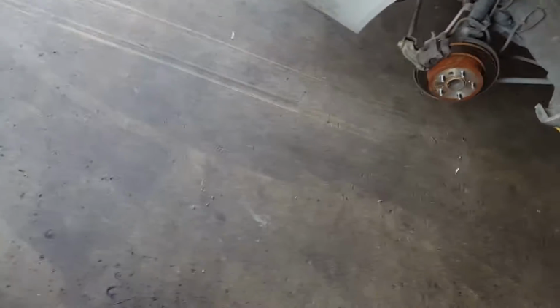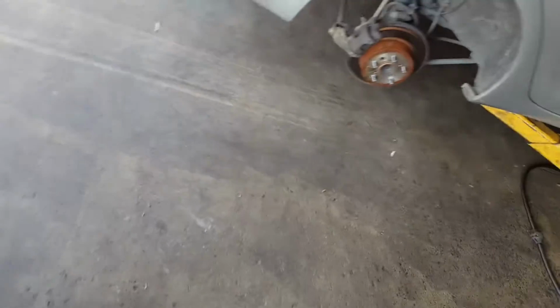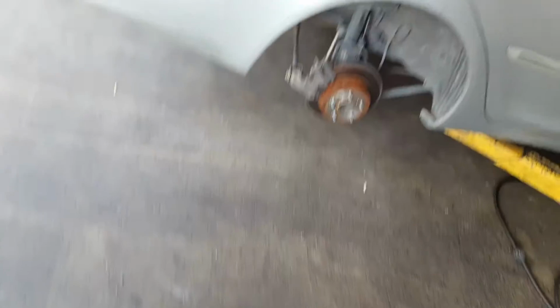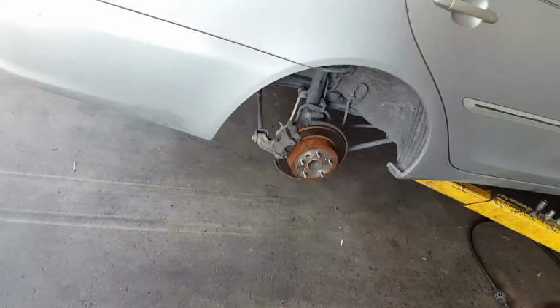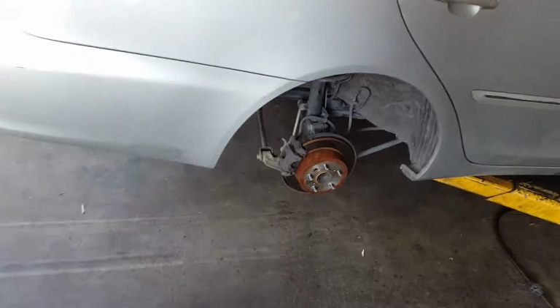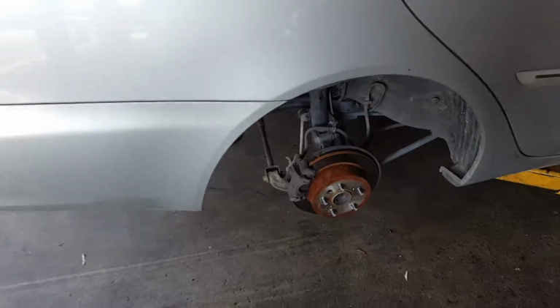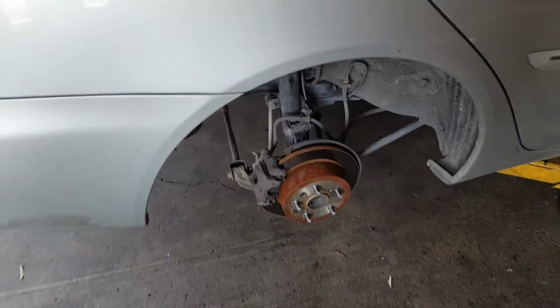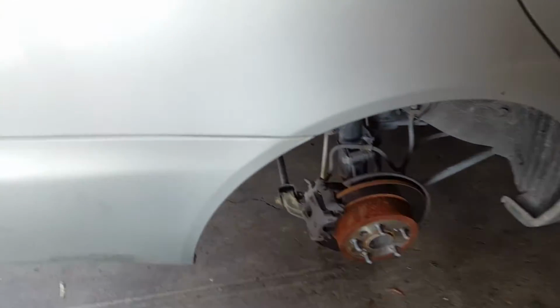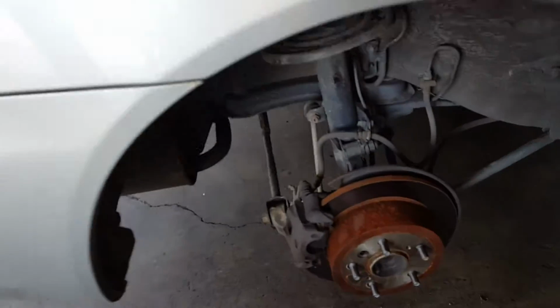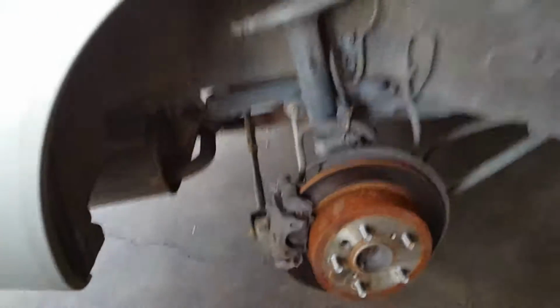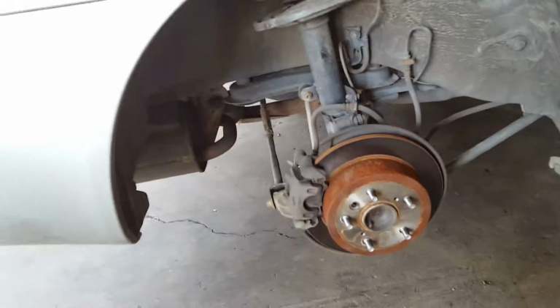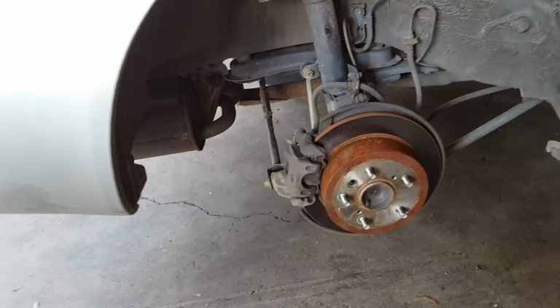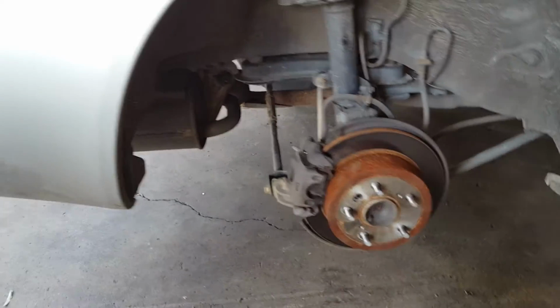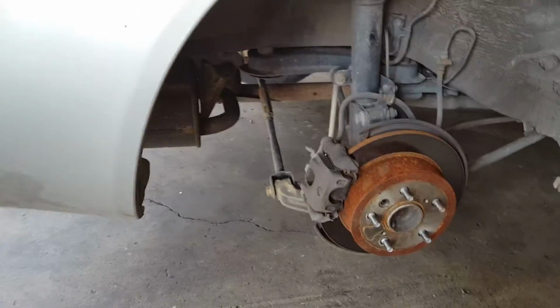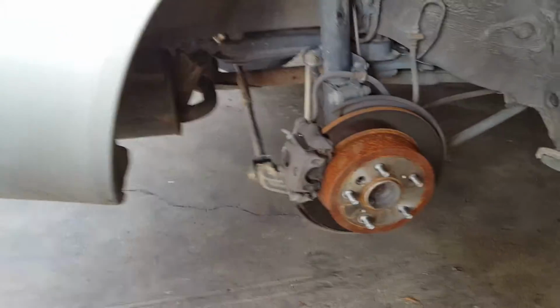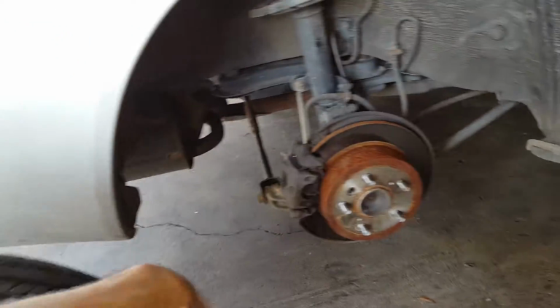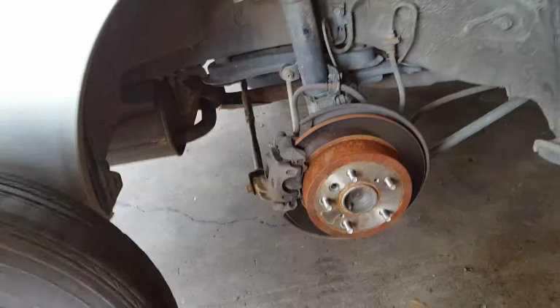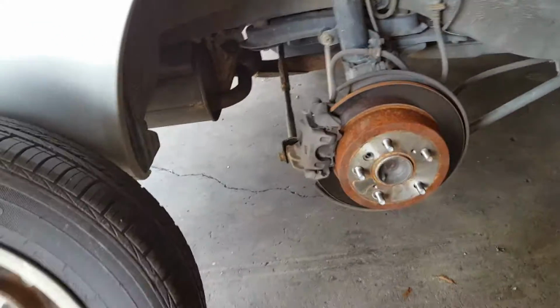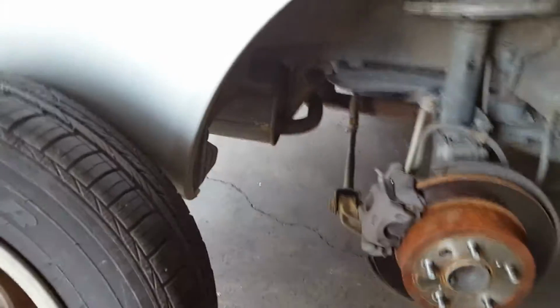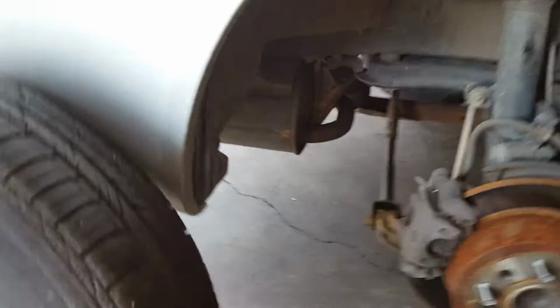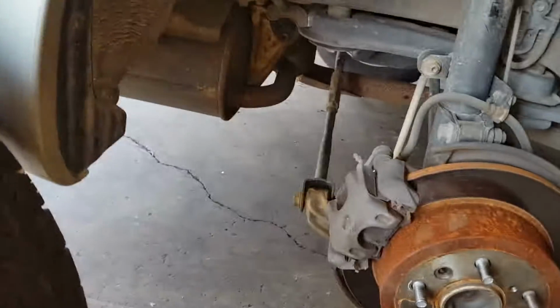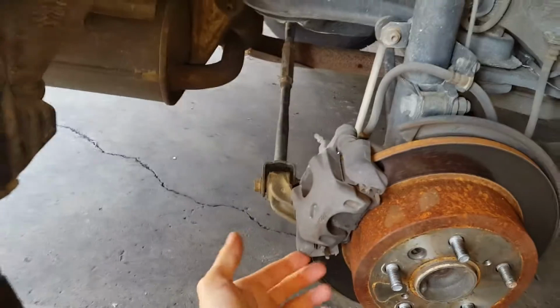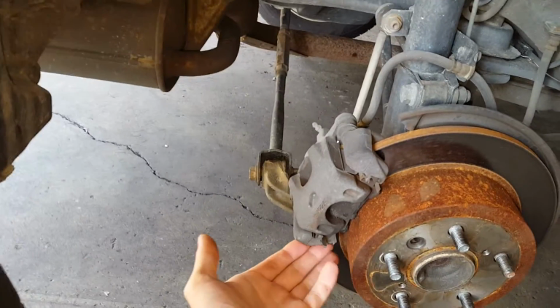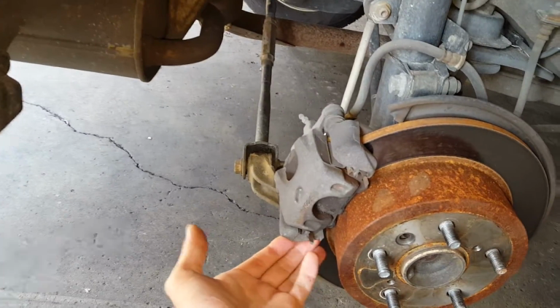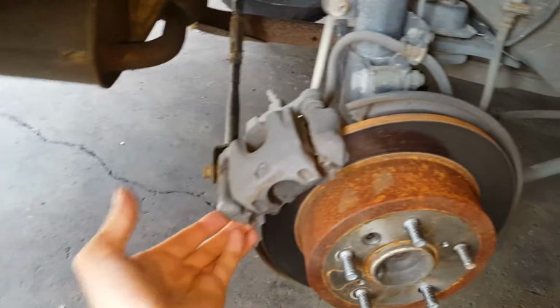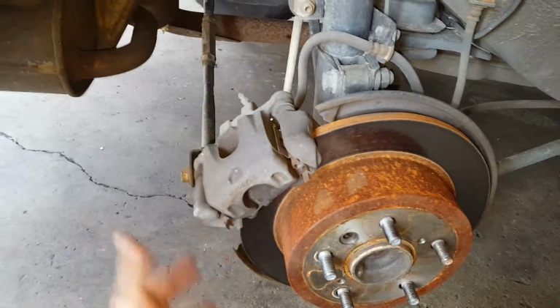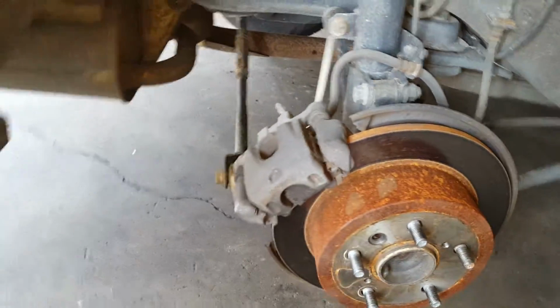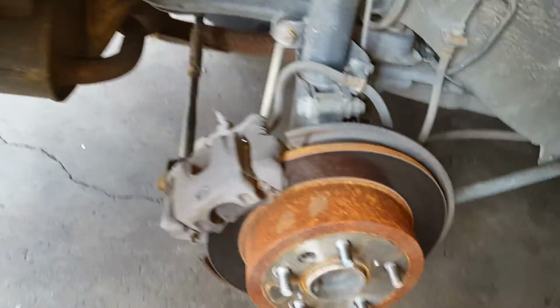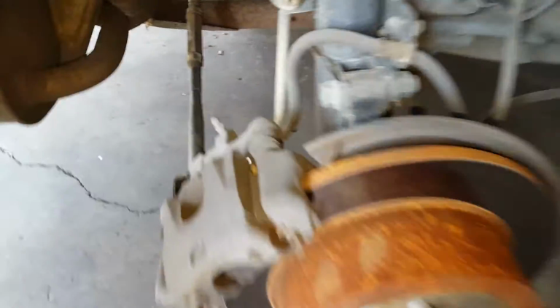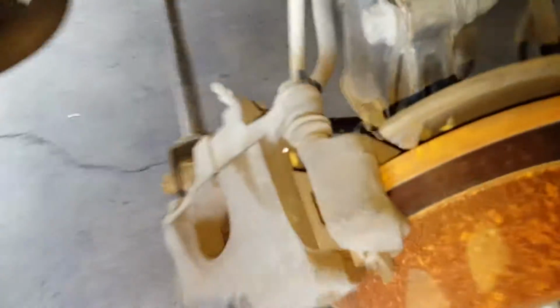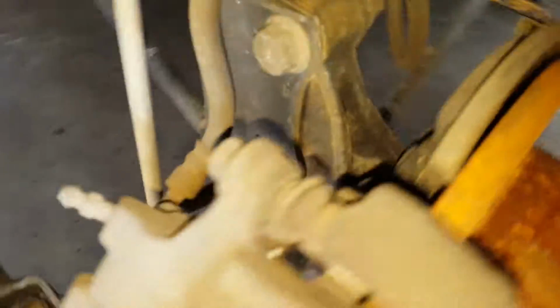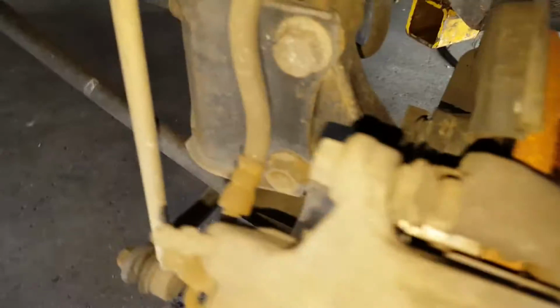What's going on fellas. I want to talk to you about the dangers of not tightening your brake caliper bolts. This Toyota had a brake job done about a year ago and the brake caliper bolts in the rear were not fully tightened.